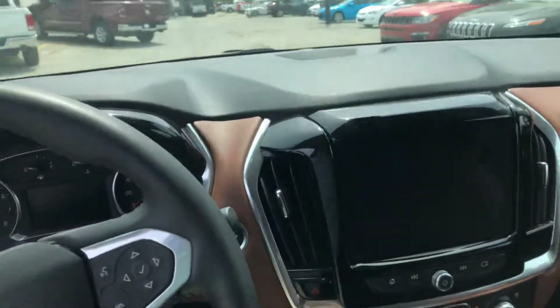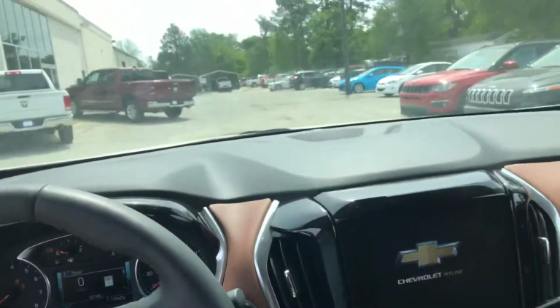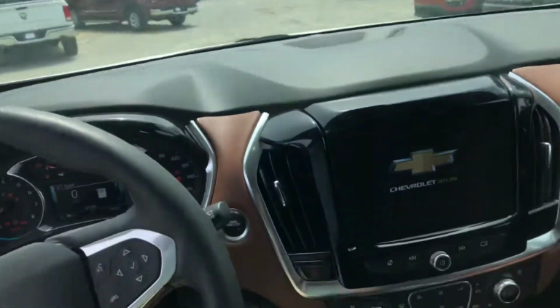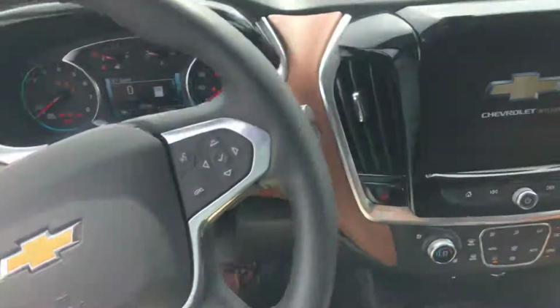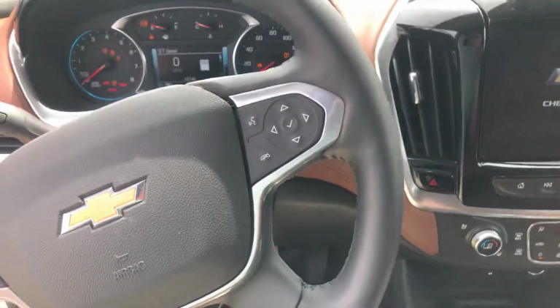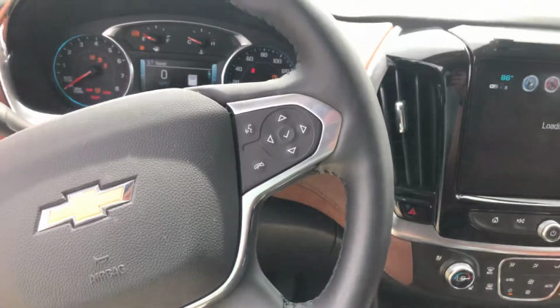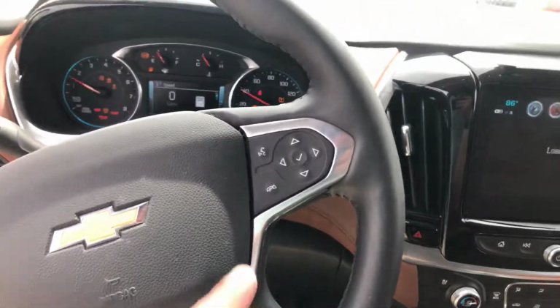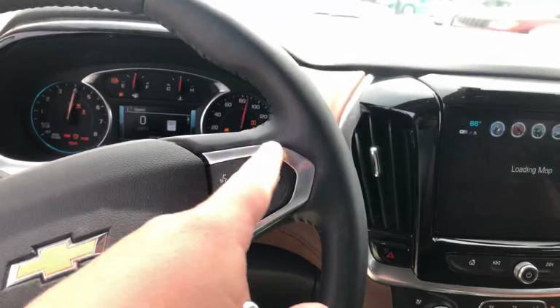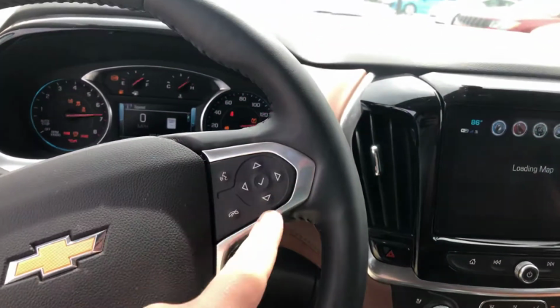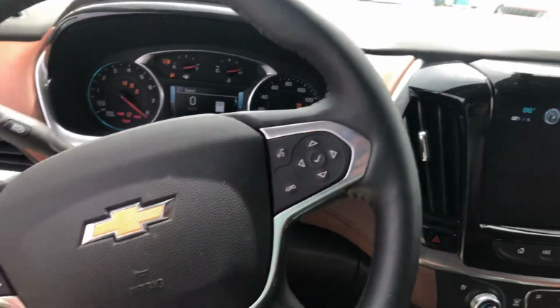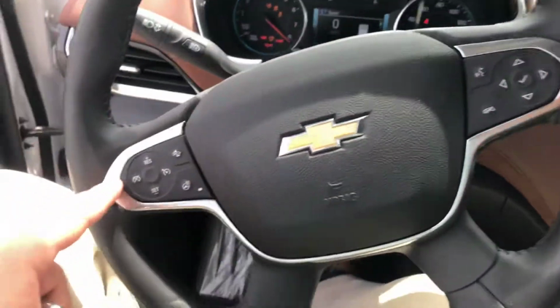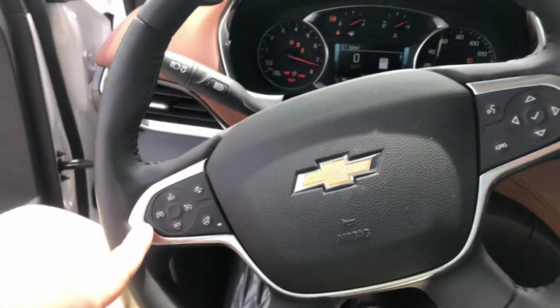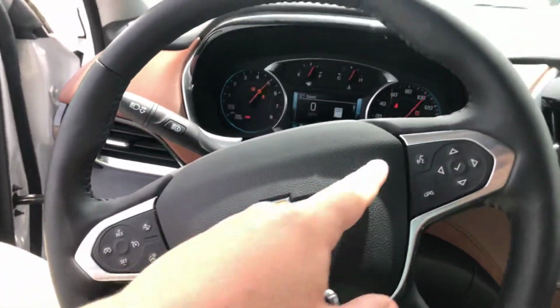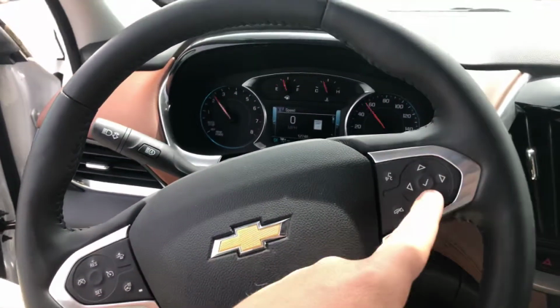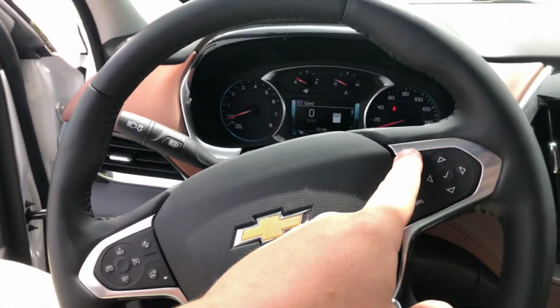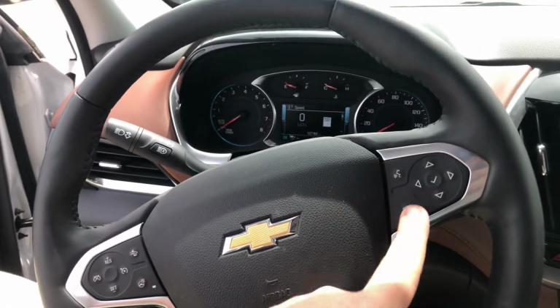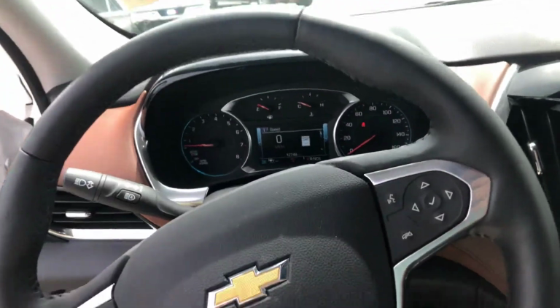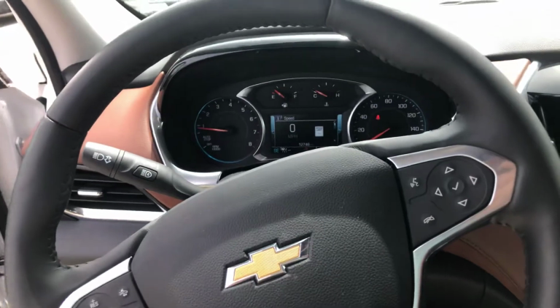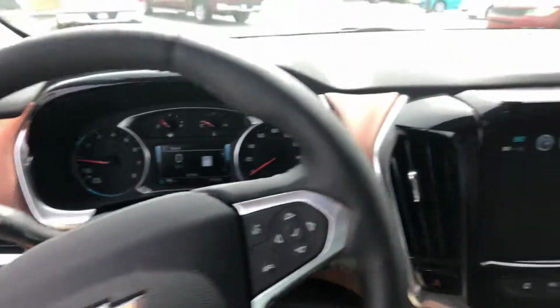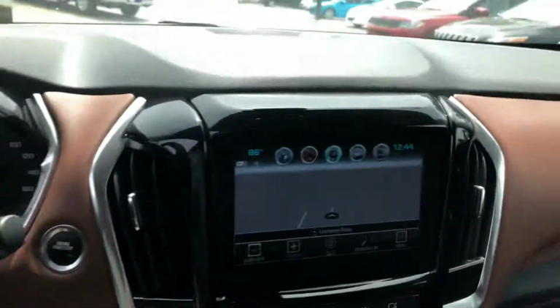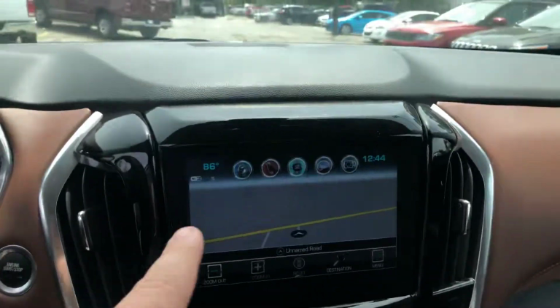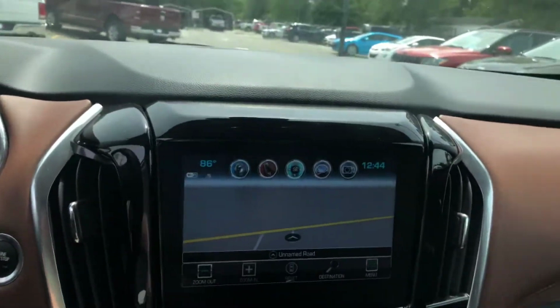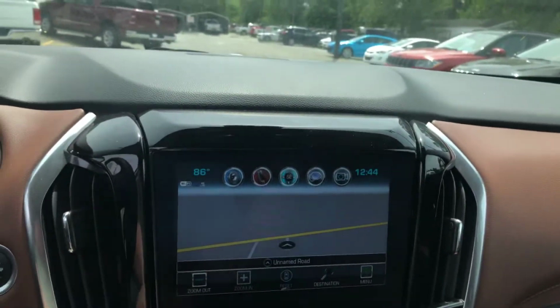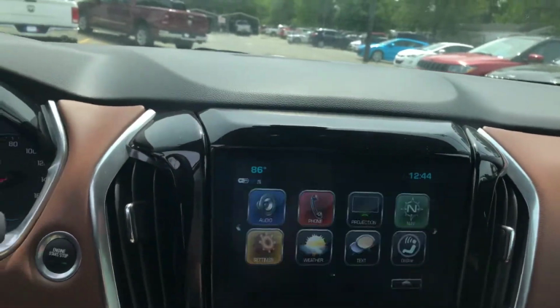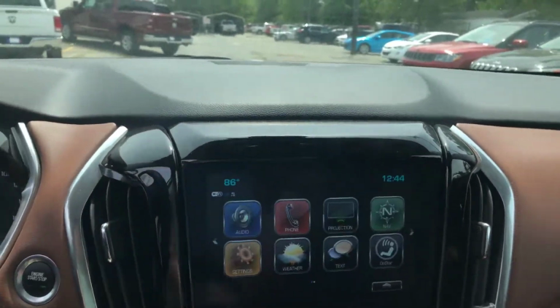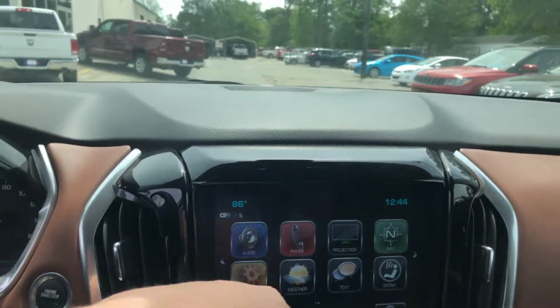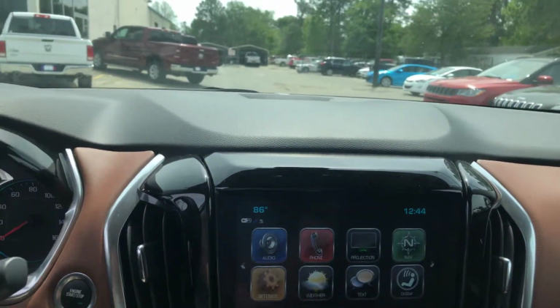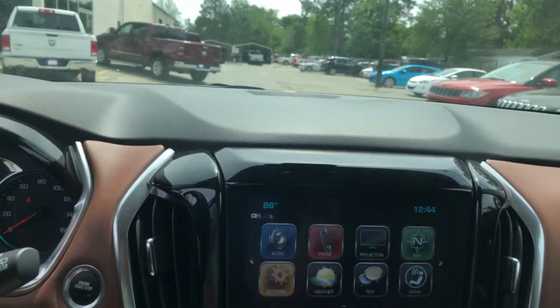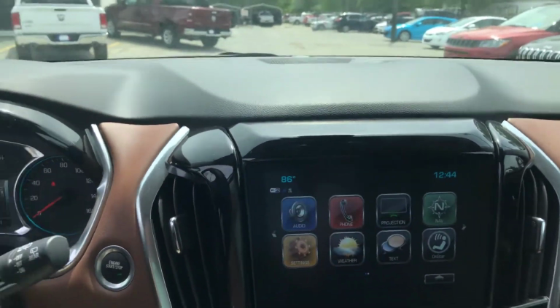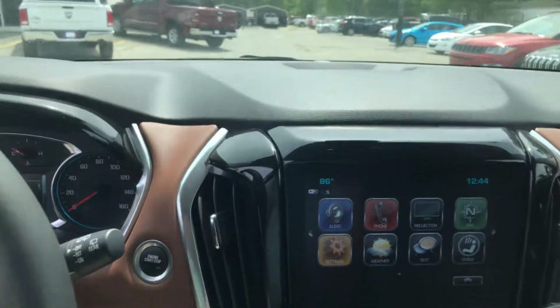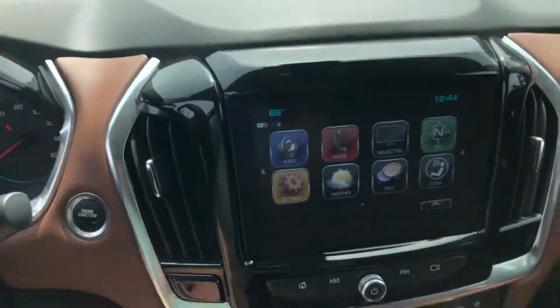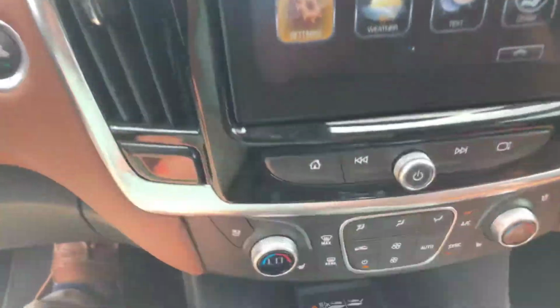Getting right in here, it'll crank right up for you — no problems, just push to start. You'll have your cruise control here, your different controls, your push-to-talk. You name it, it has it. It's got your navigation, your home button, phone — you name it, all of it. WiFi, you can have it.